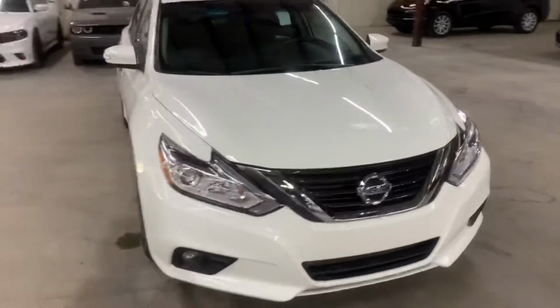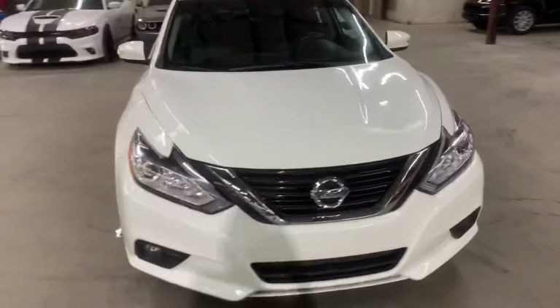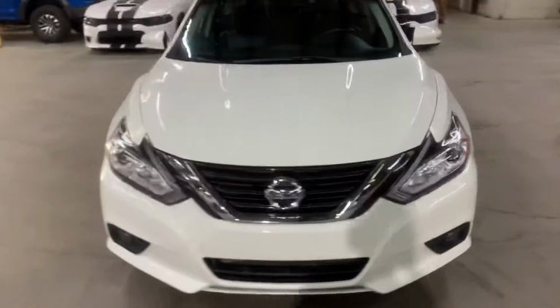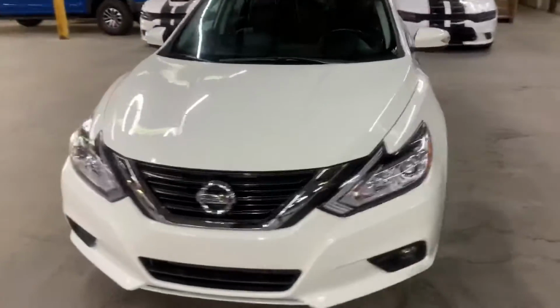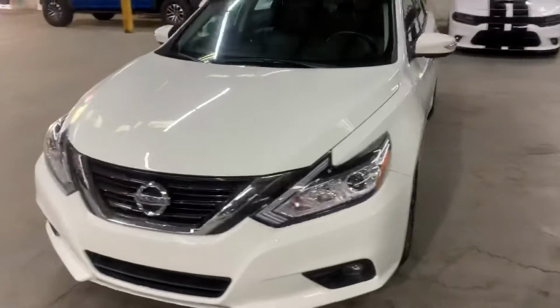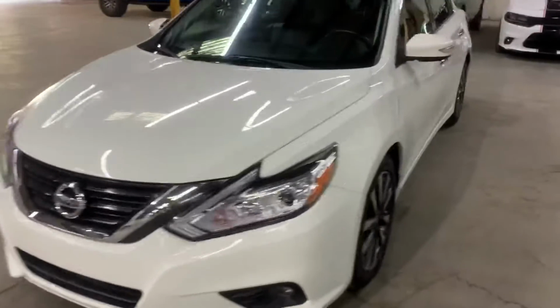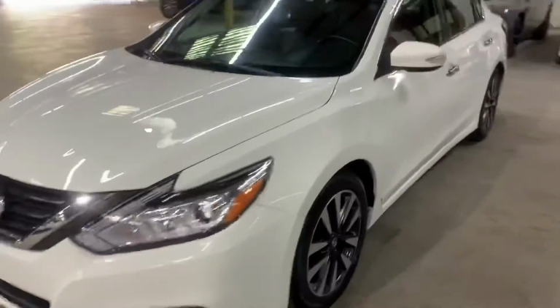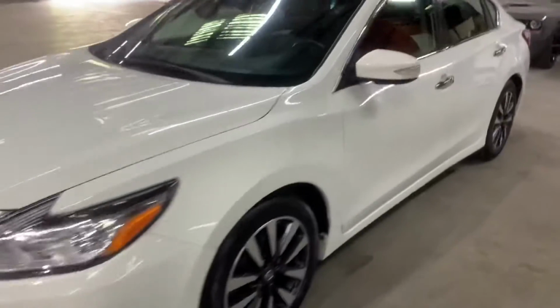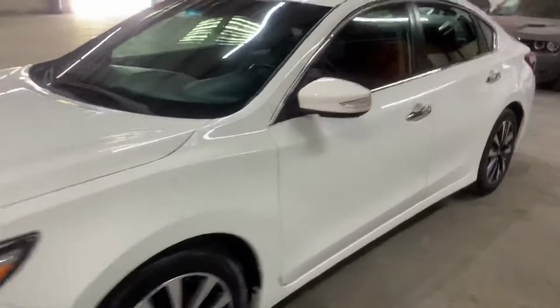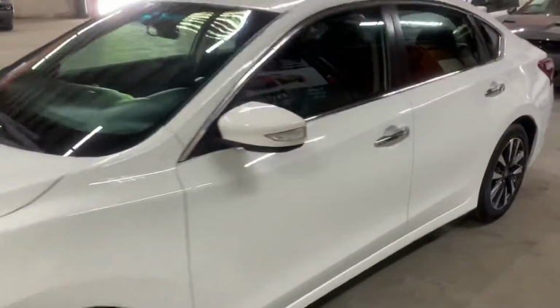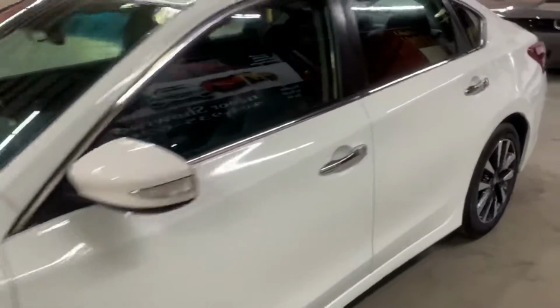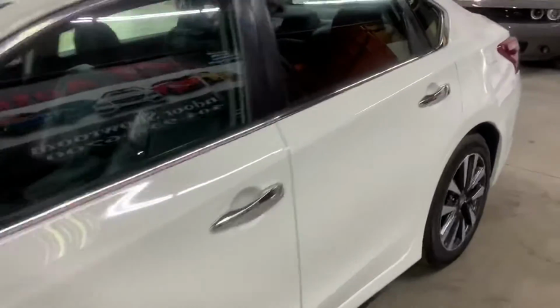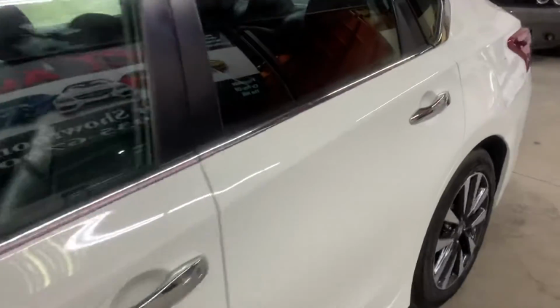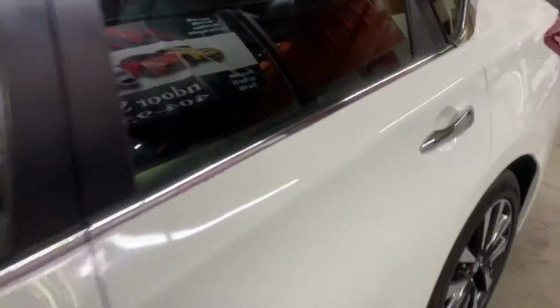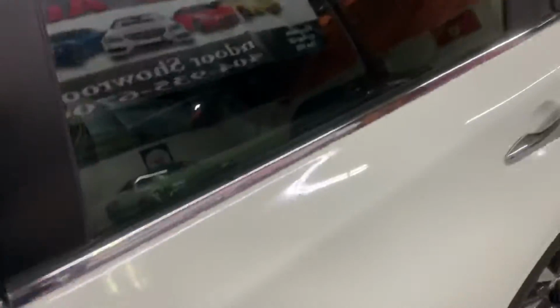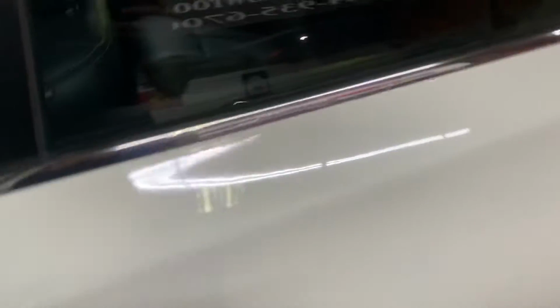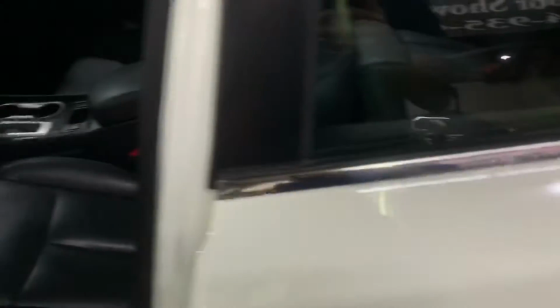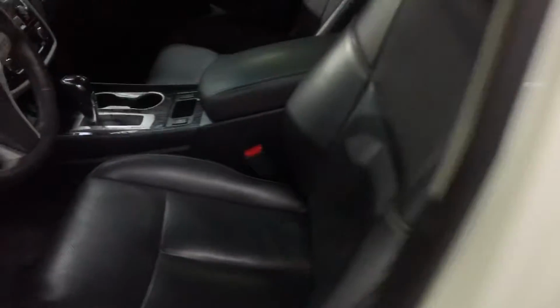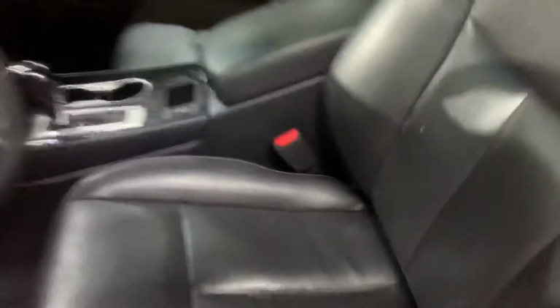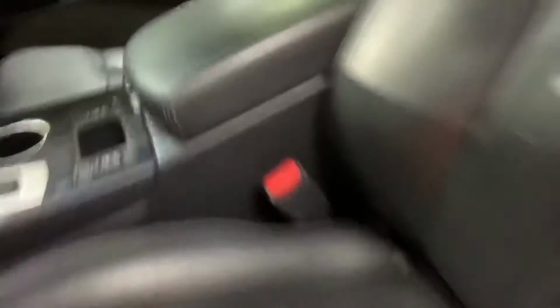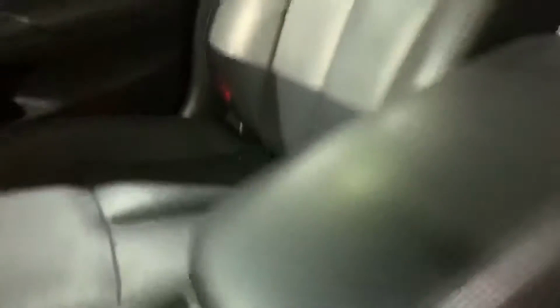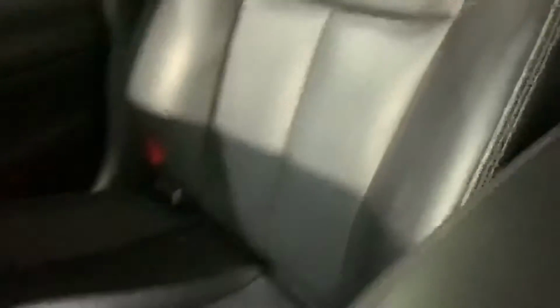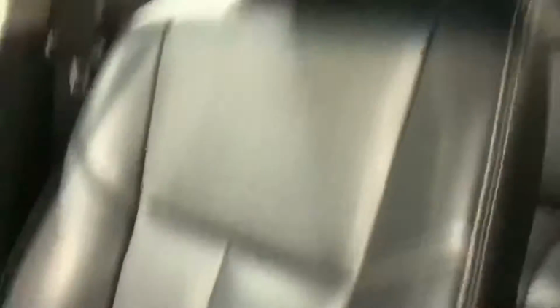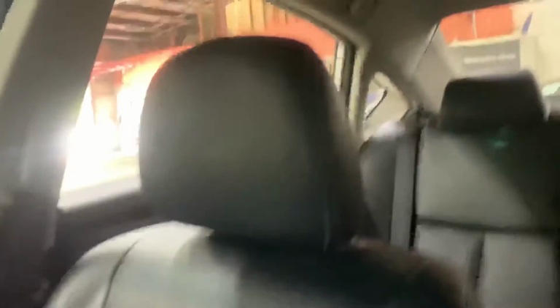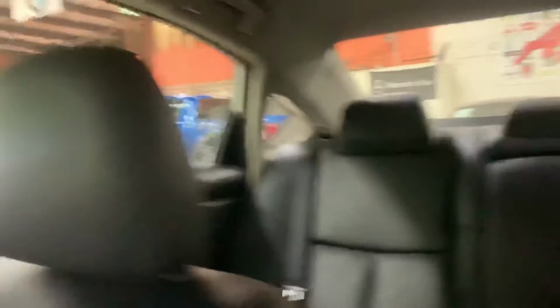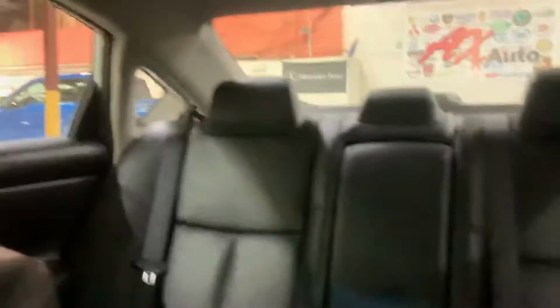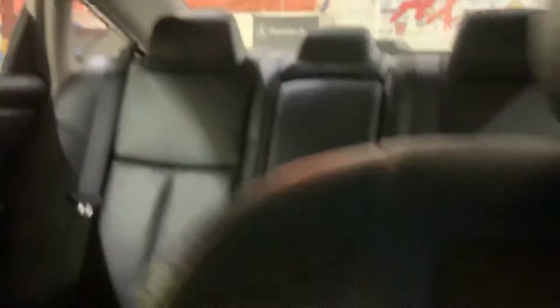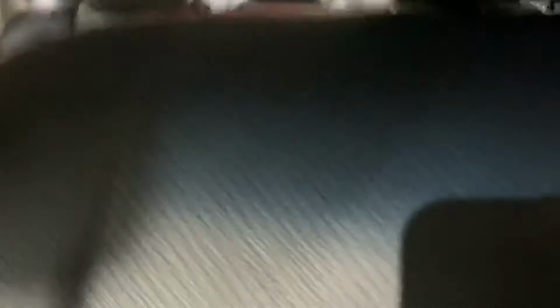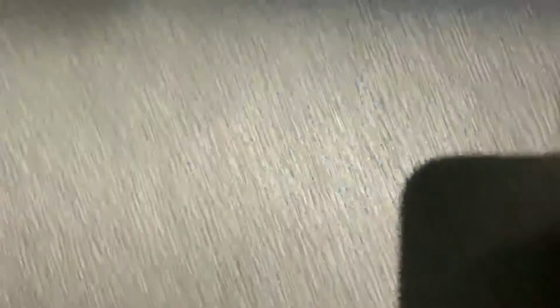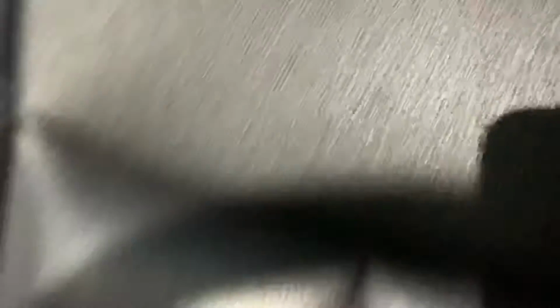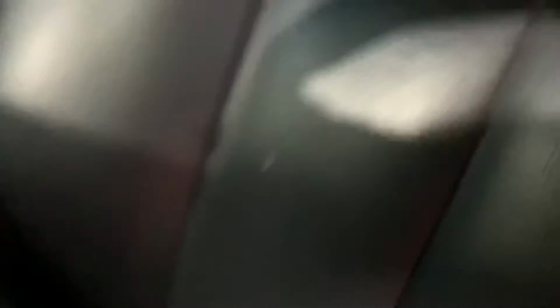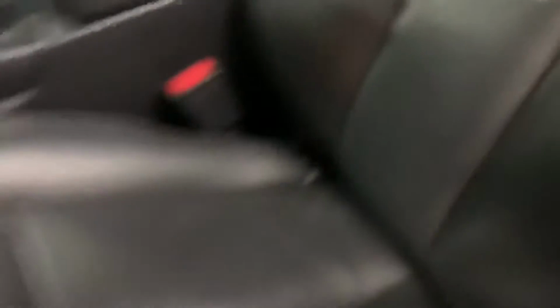I'm going to go ahead and show you the front. So we just got this one, as you can see, in pretty good shape. I'm going to show you the seats — they're going to be leather, color black. As you can see, pretty good condition.